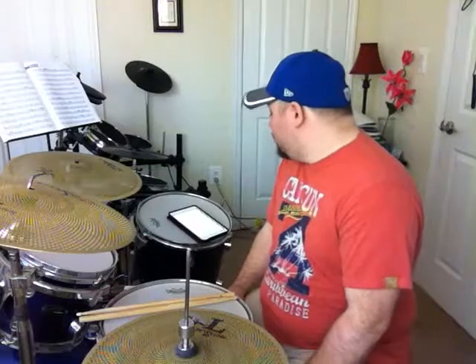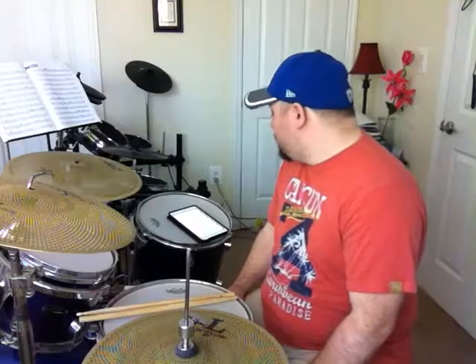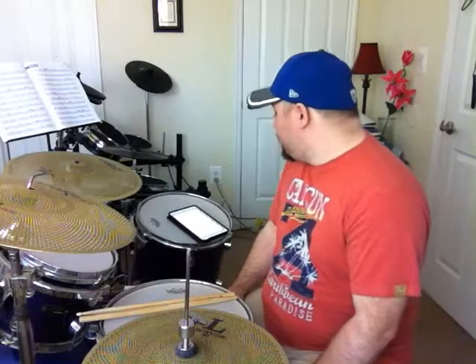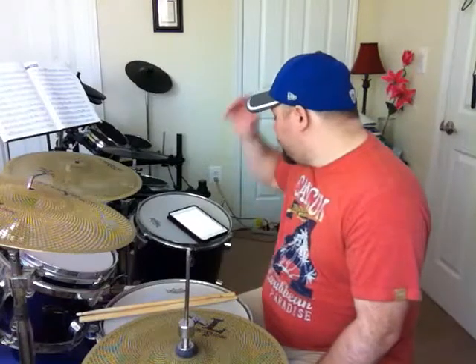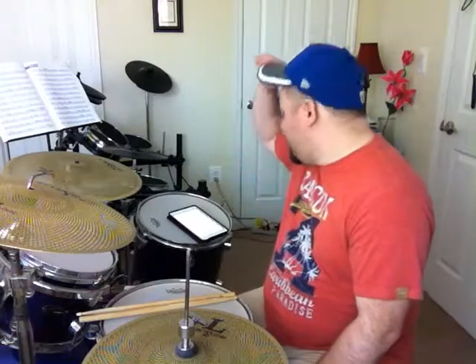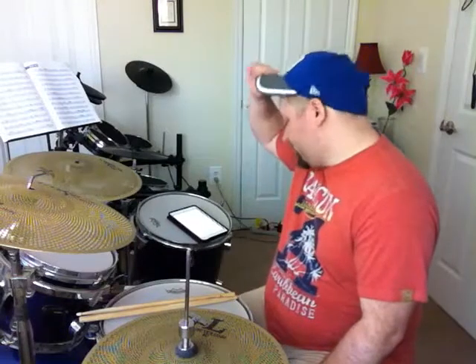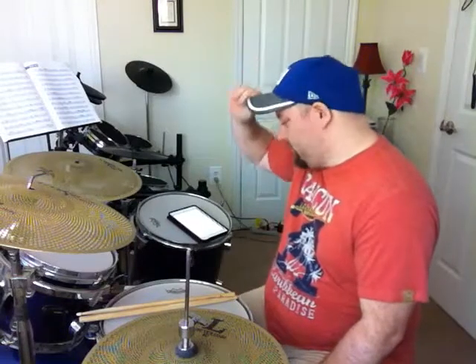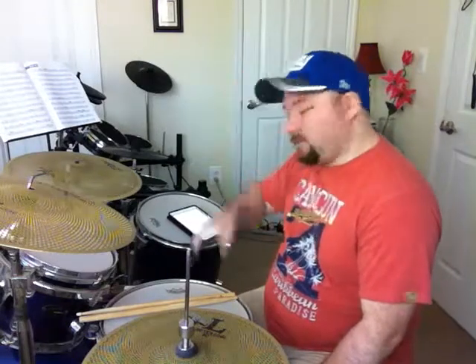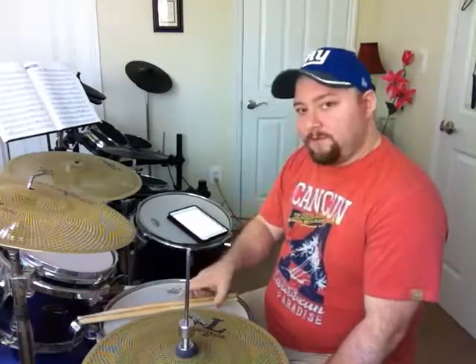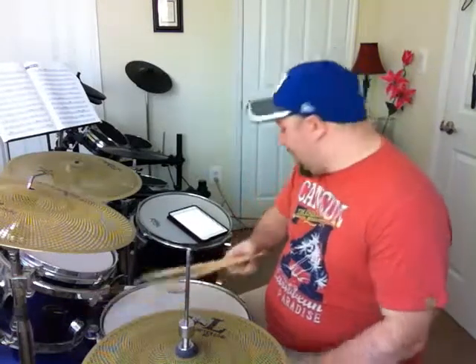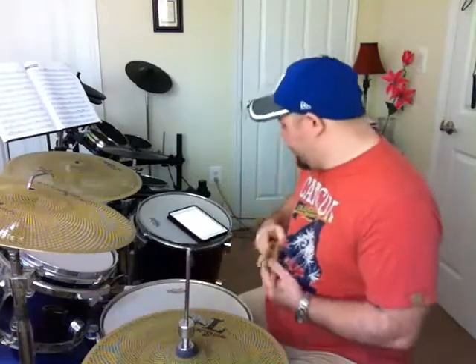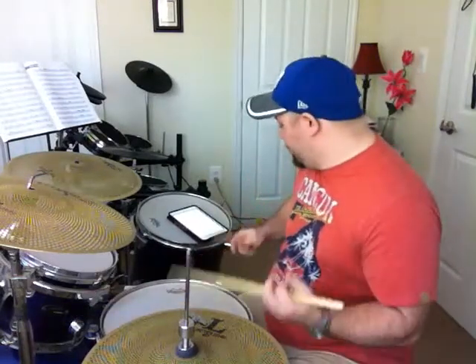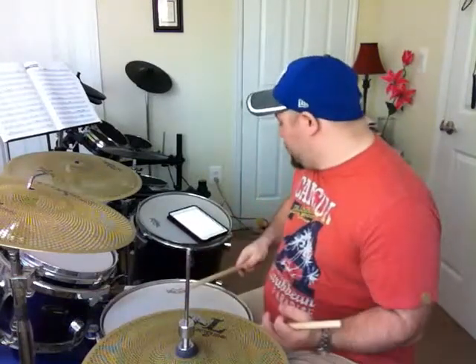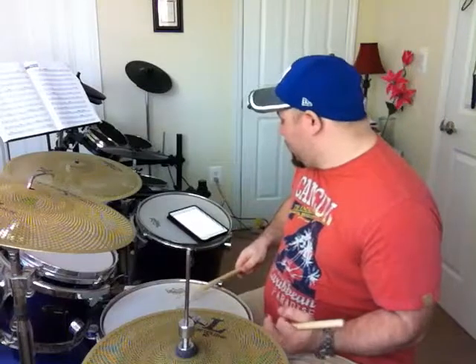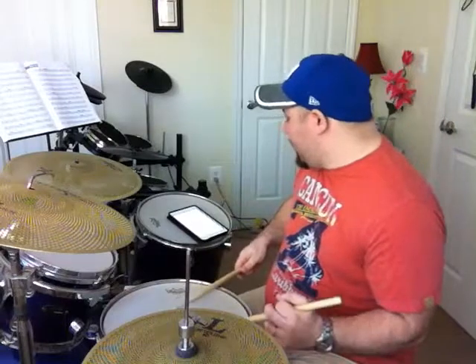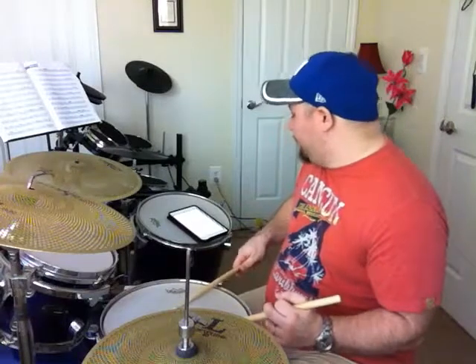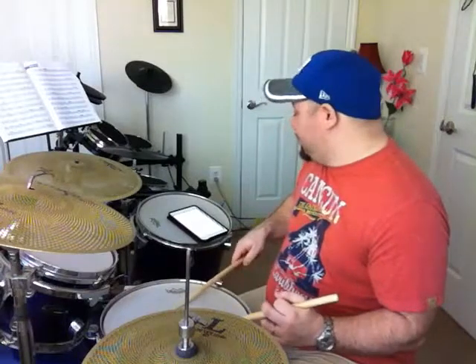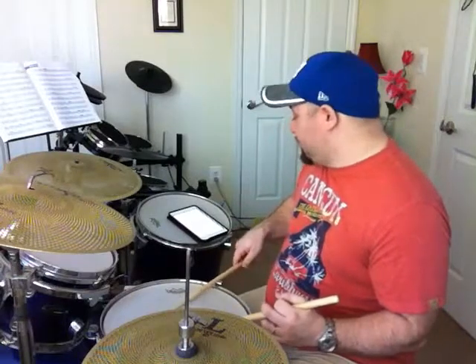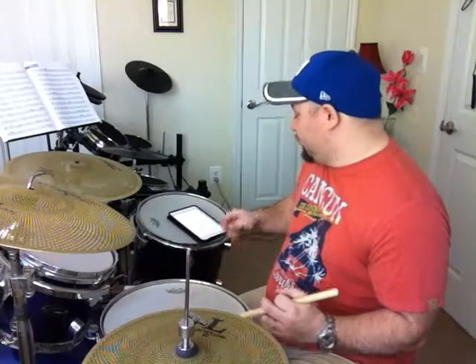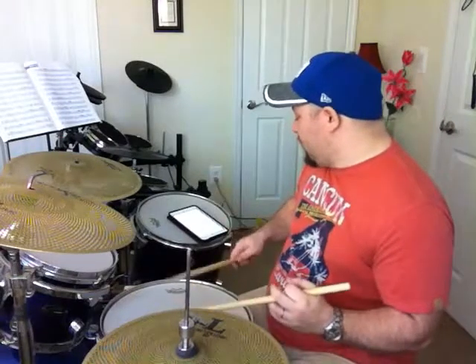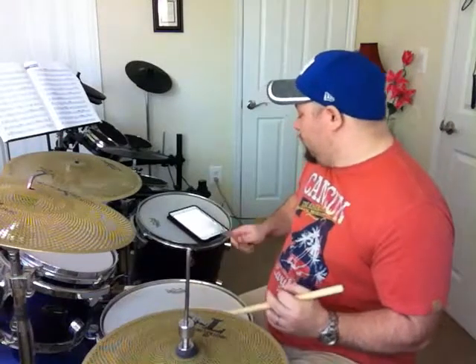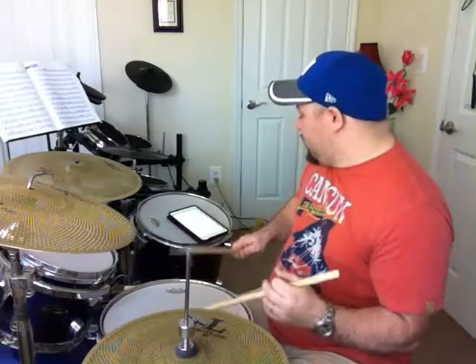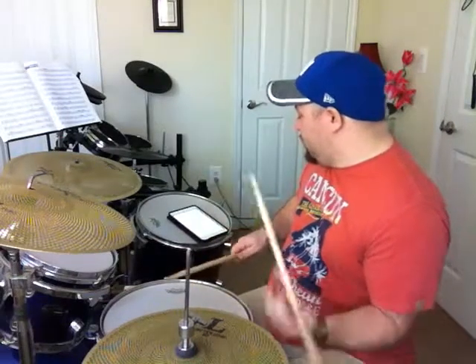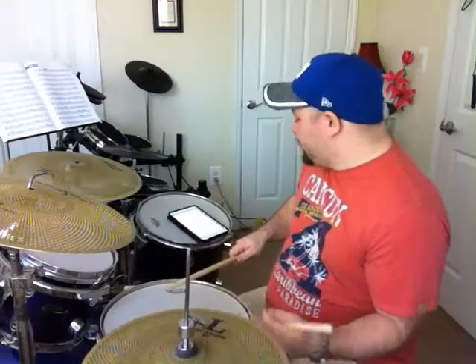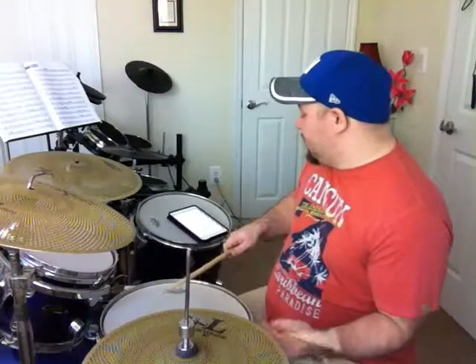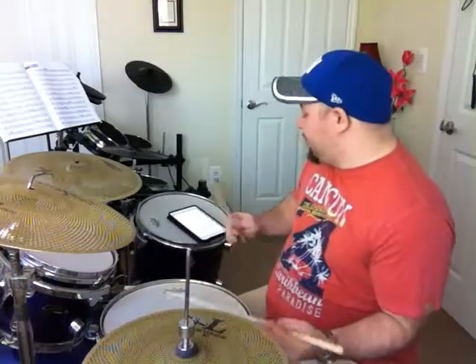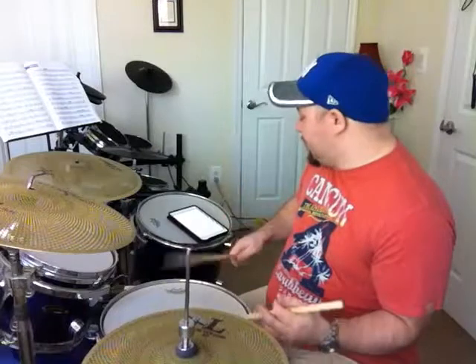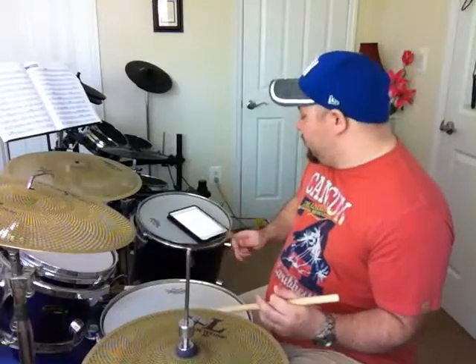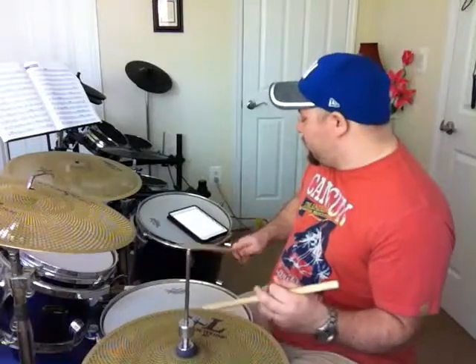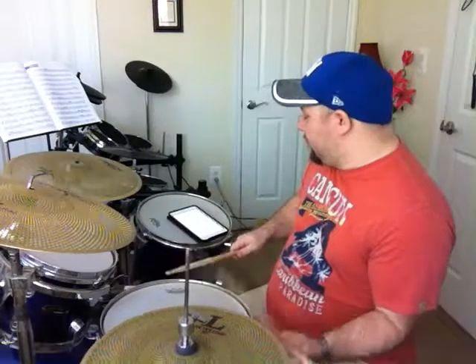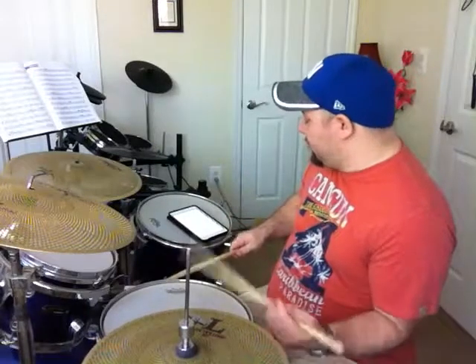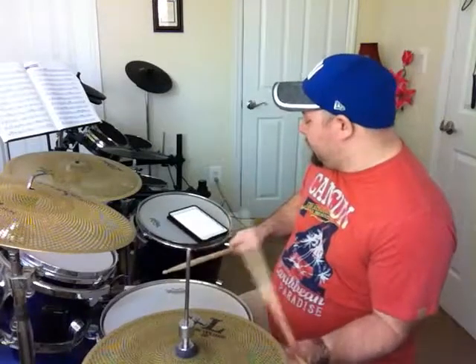So the Burger 25 — I'm going to play this without the drag first. Without the drag, this is what the sticking is: Right, right, right, left, left, left, right, right, left, left, left, left.